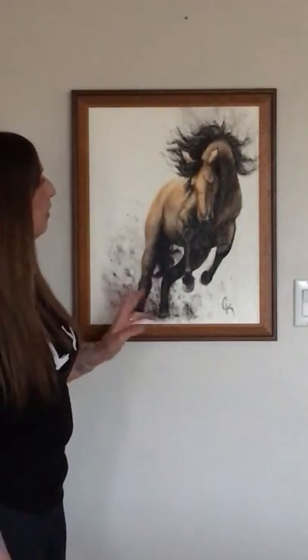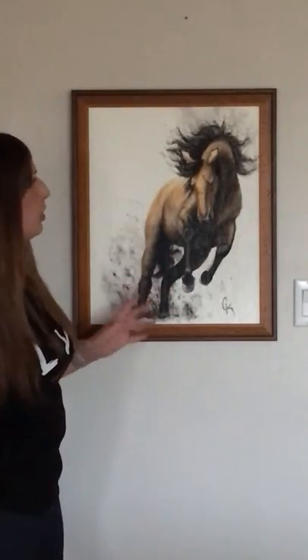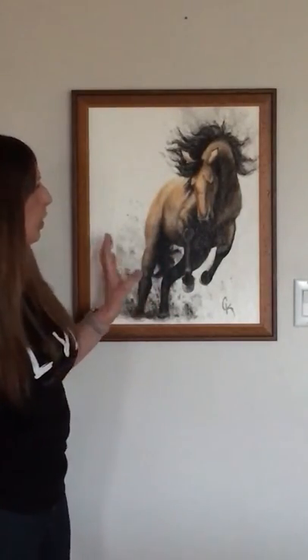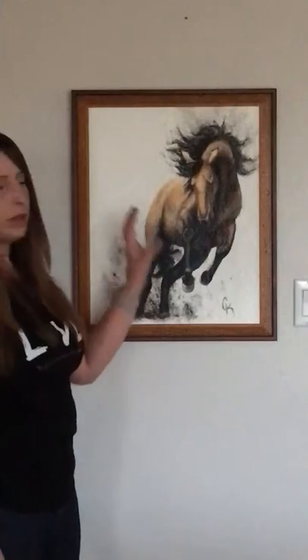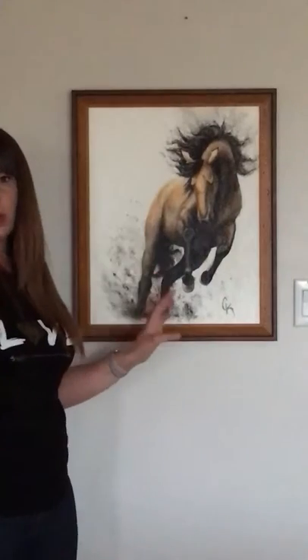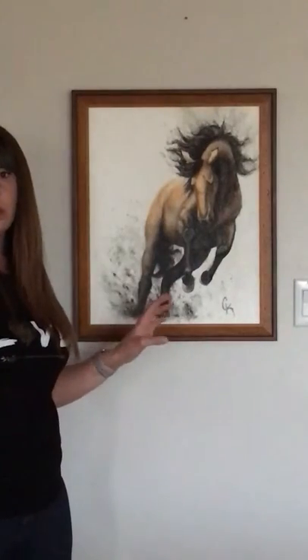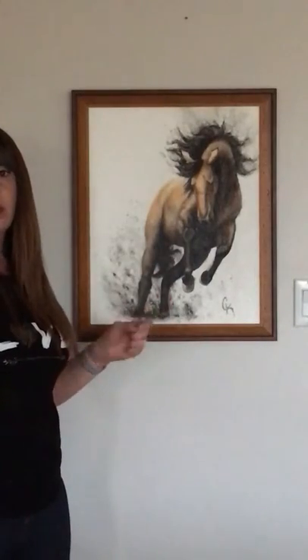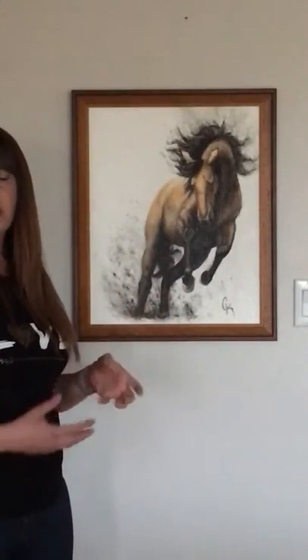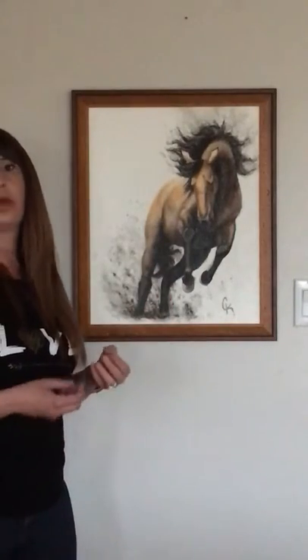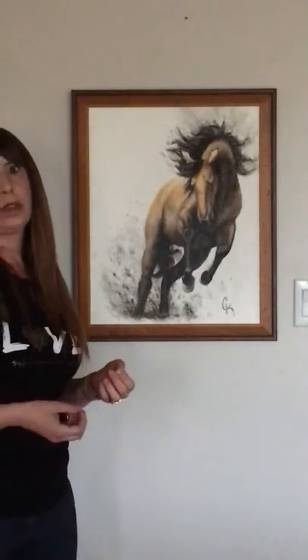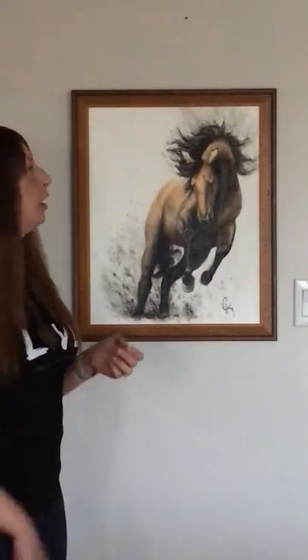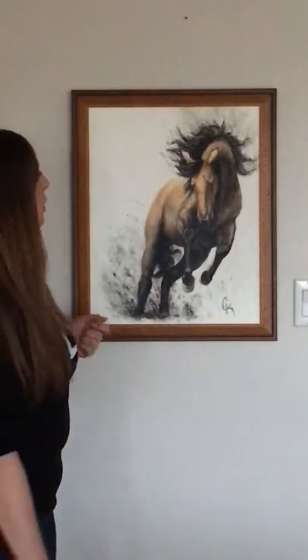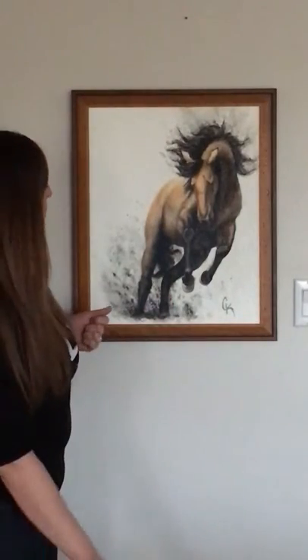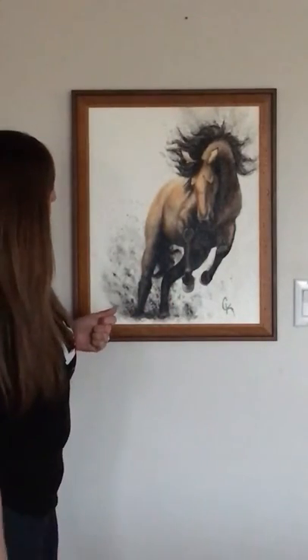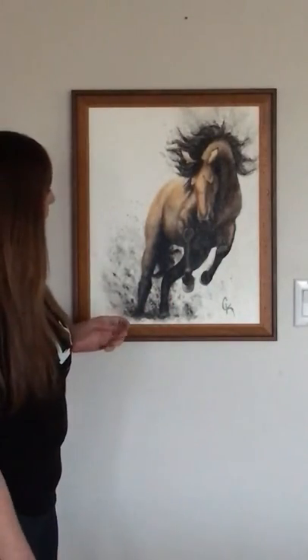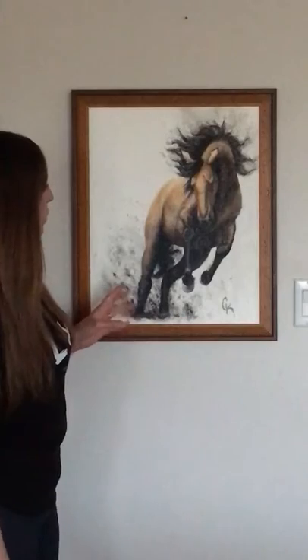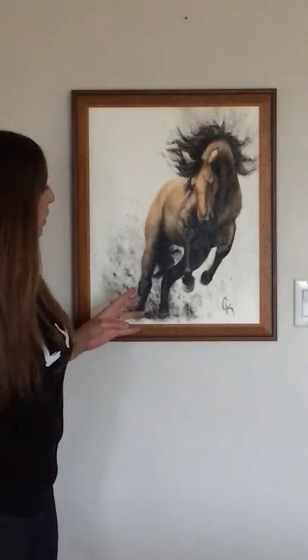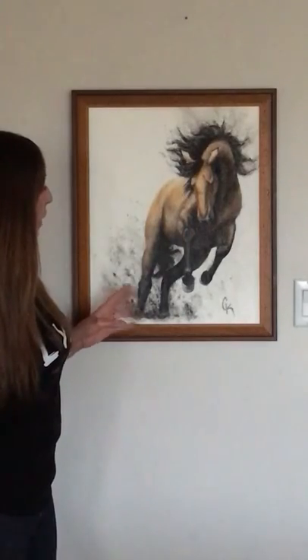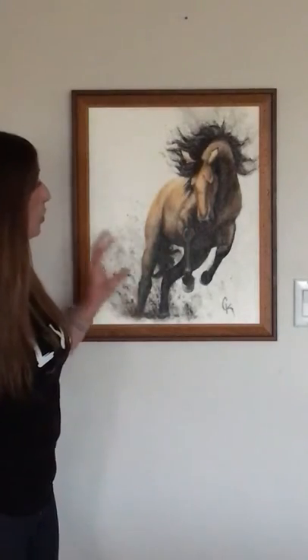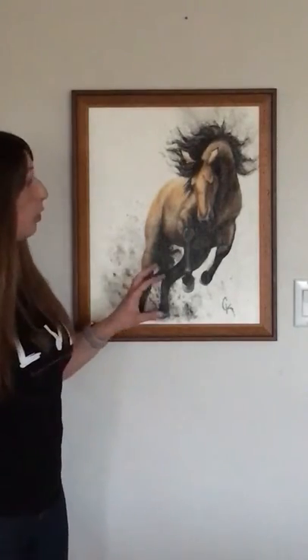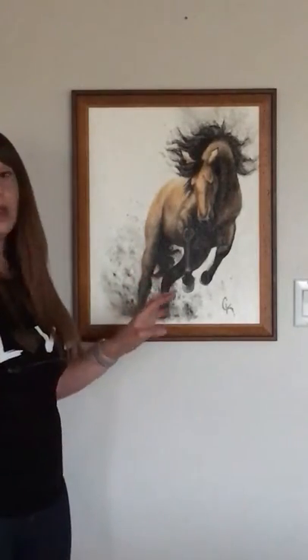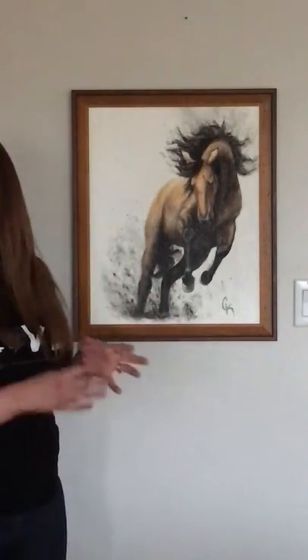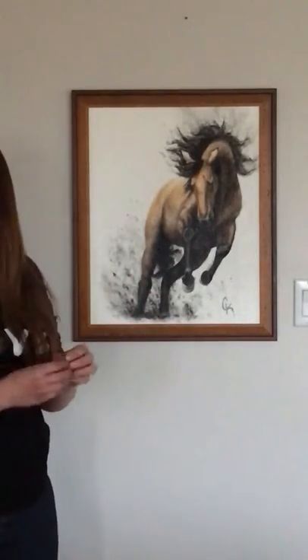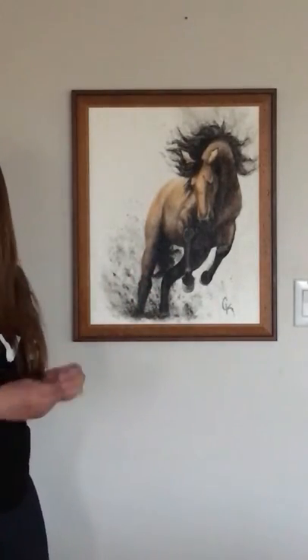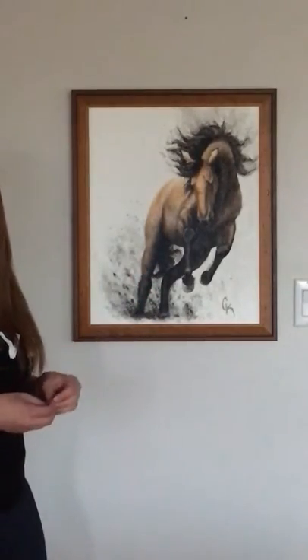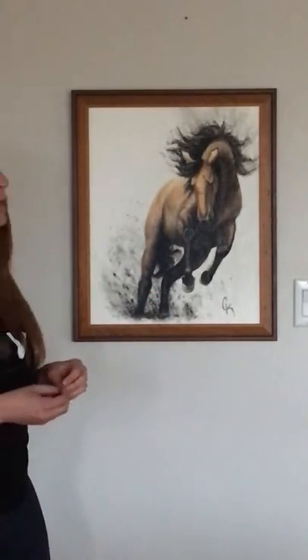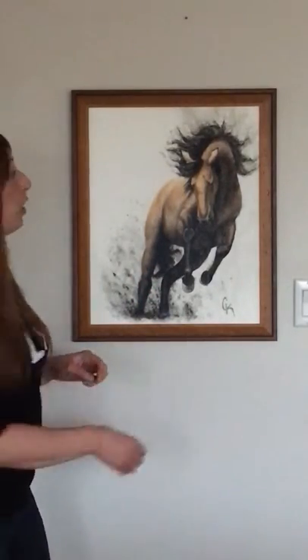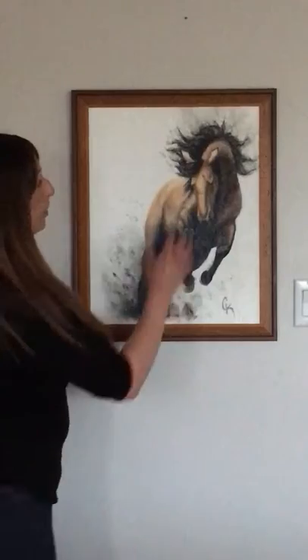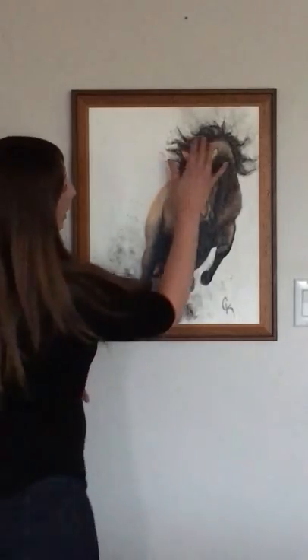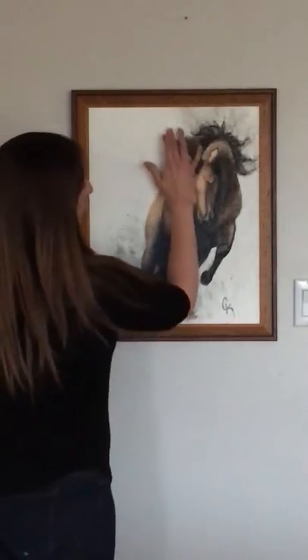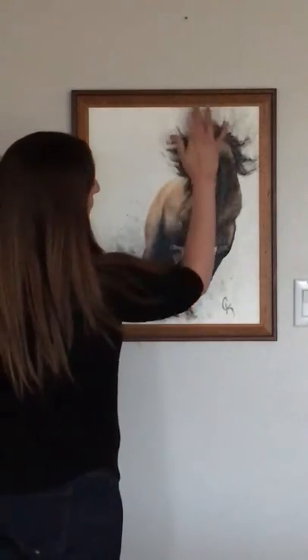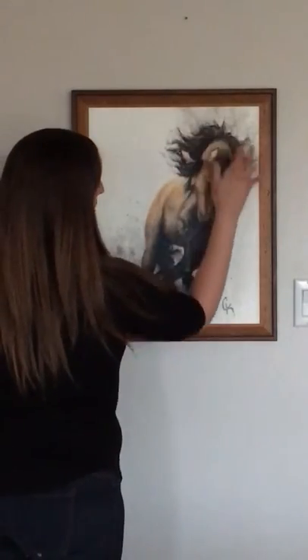The varnish also helps with the deep colors because it makes everything look wet. When I start working with the ink, I'm working in puddles, and I use a spray bottle to get these wonderful effects.